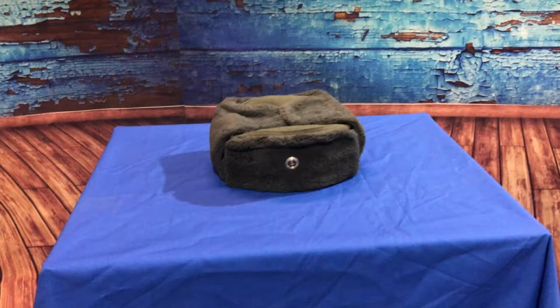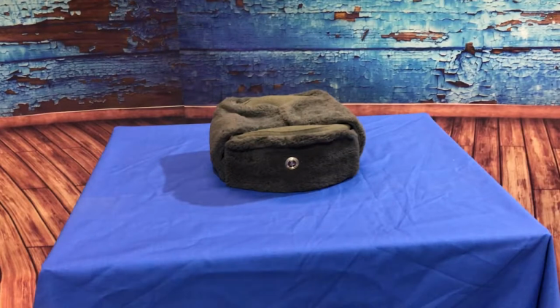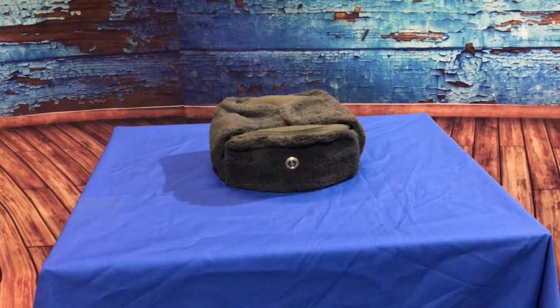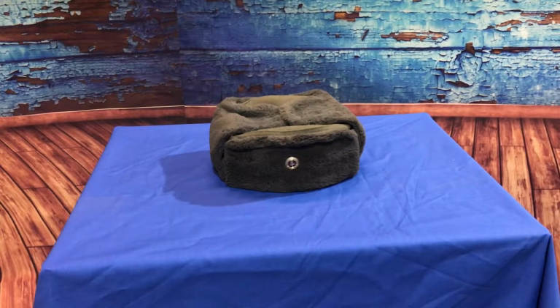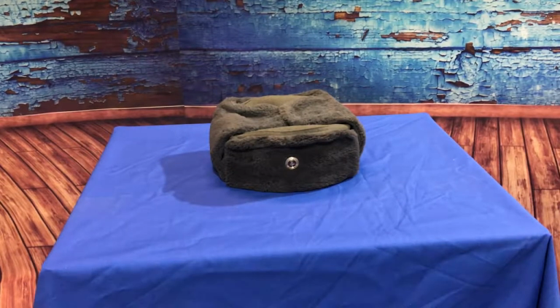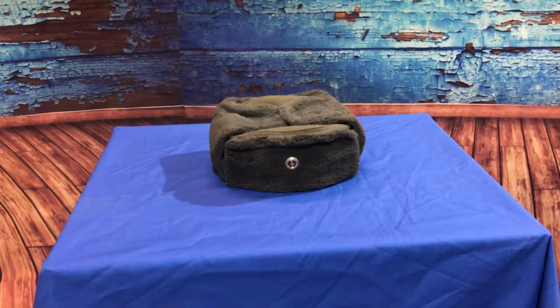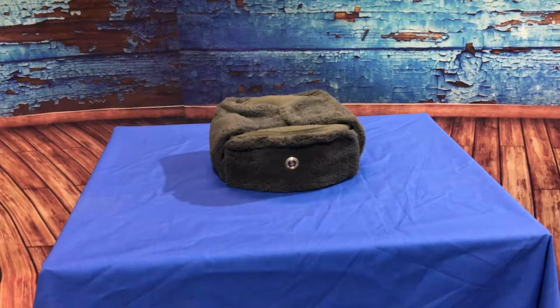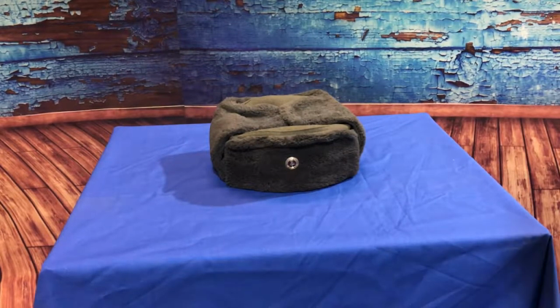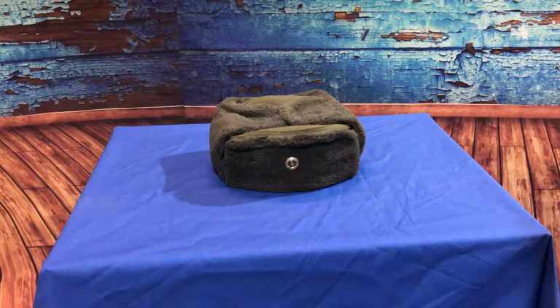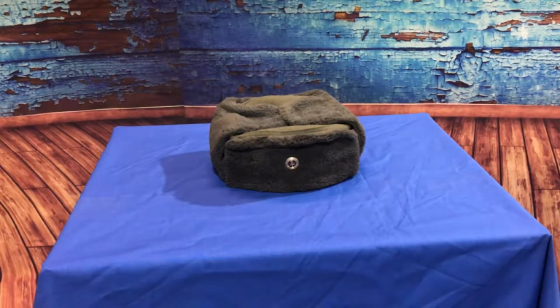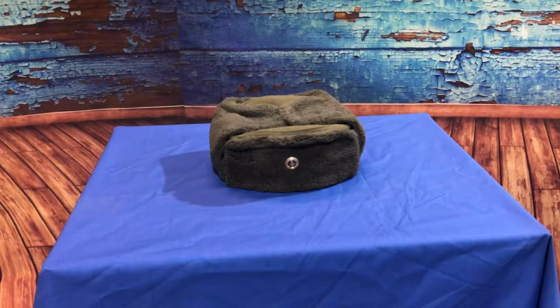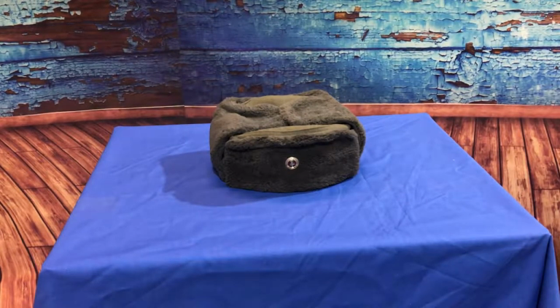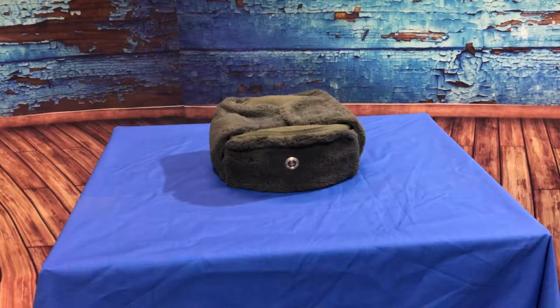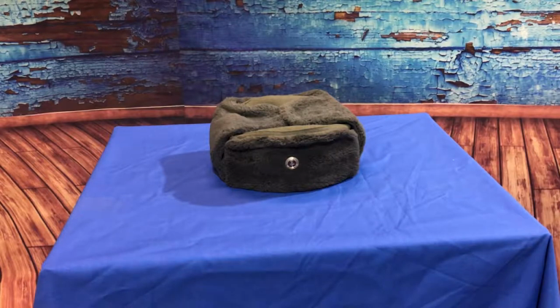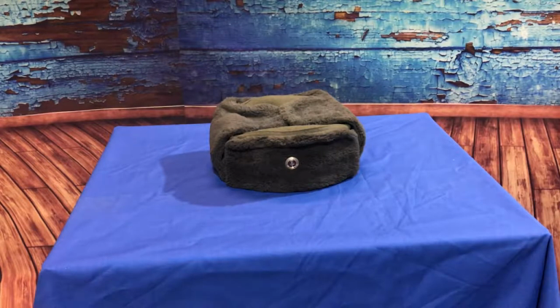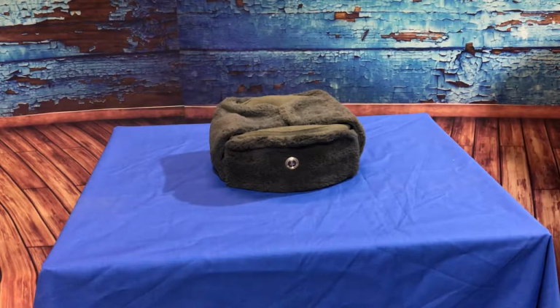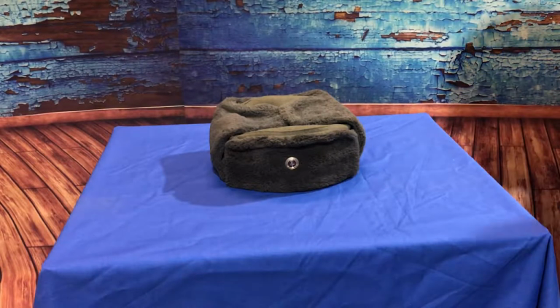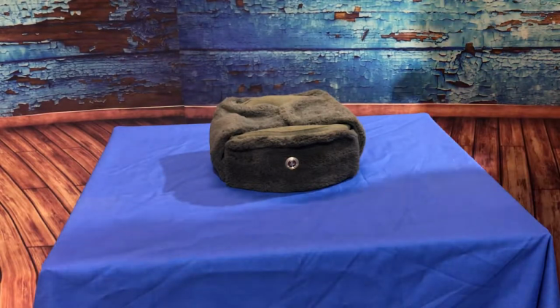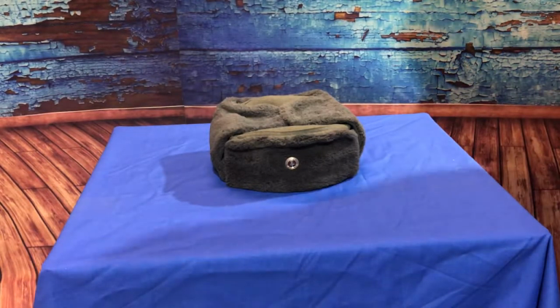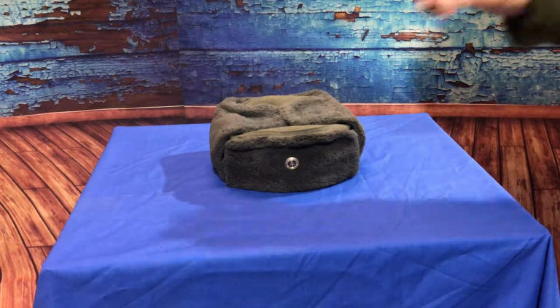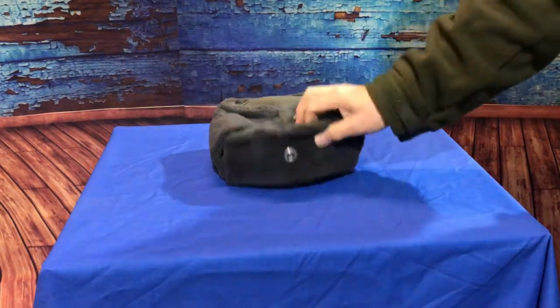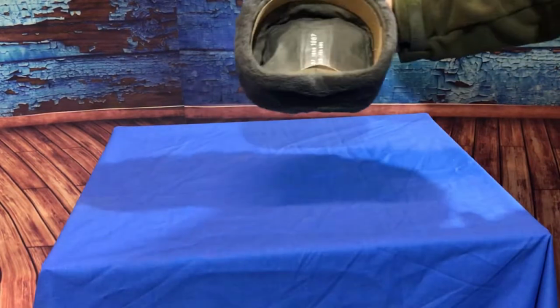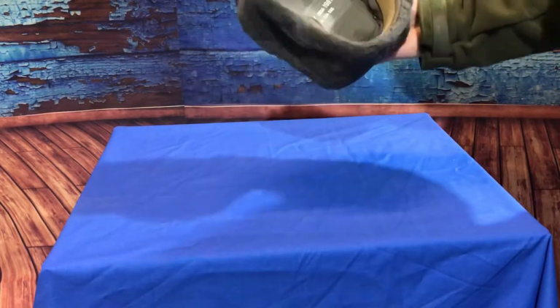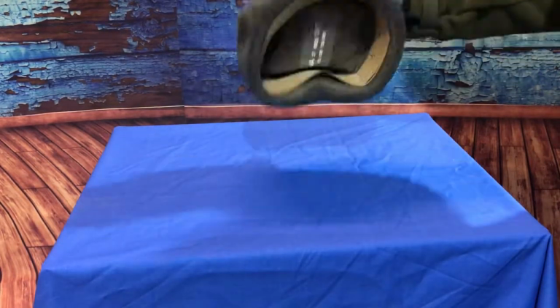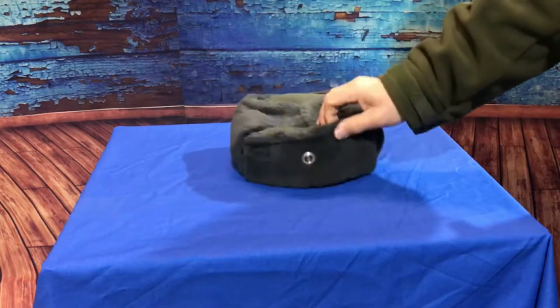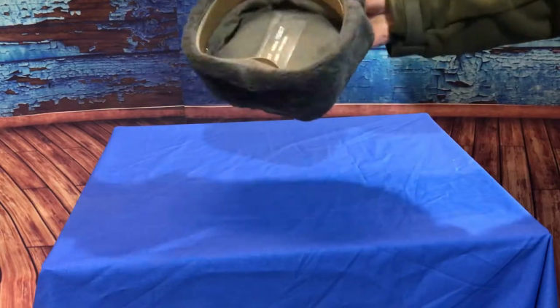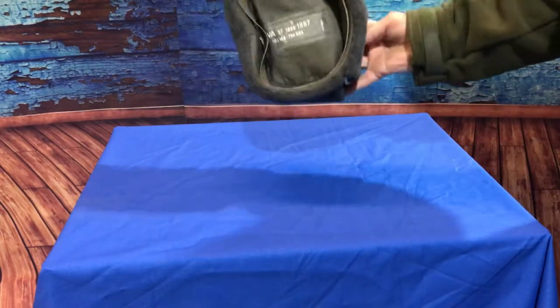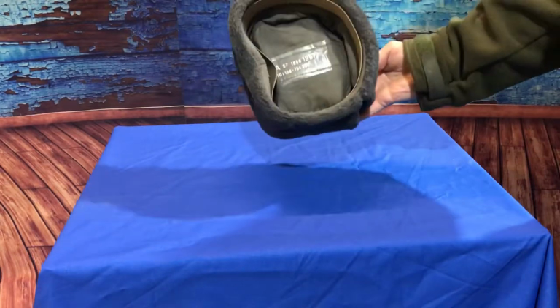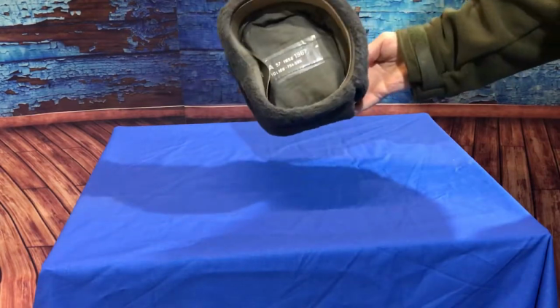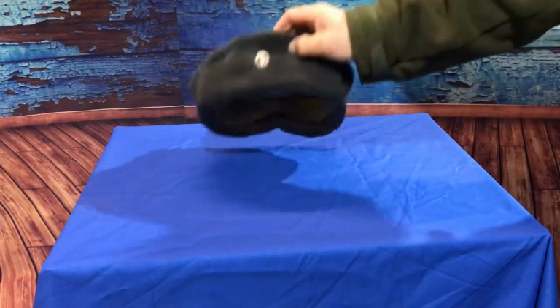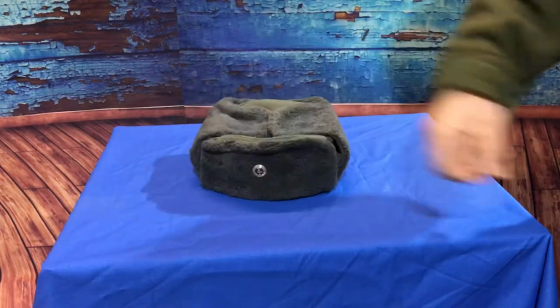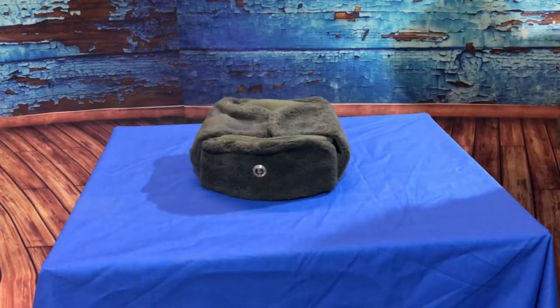Just back in stock, some of these vintage East German army surplus cold weather hats. Very nice hats, and they are actually unissued. The ones we've got at the moment date back generally to the mid-60s — this particular one is 1967.